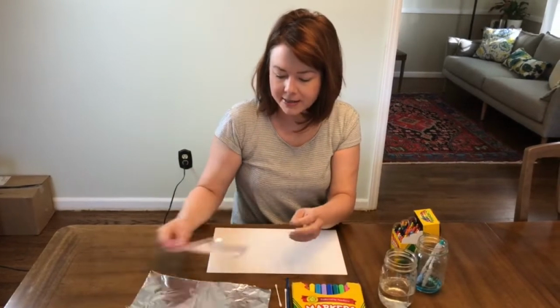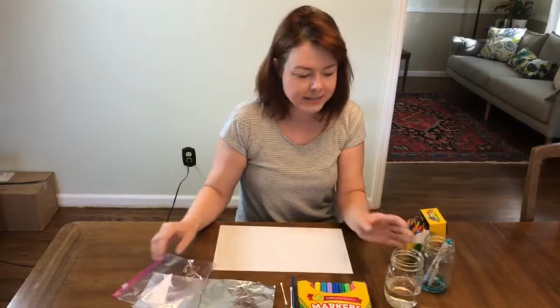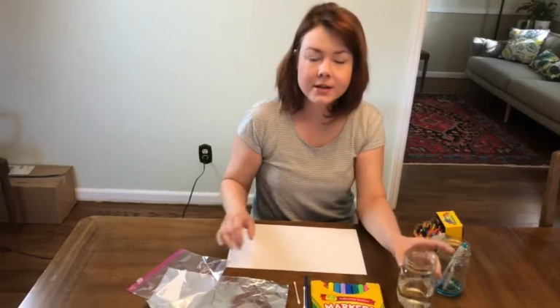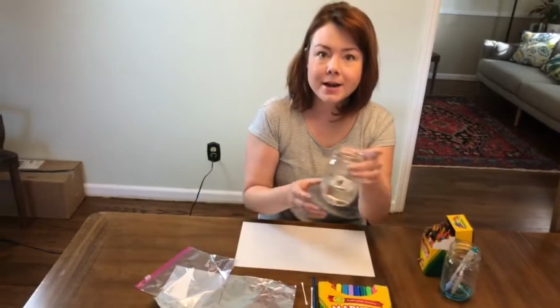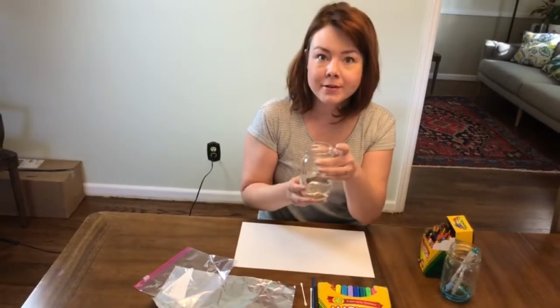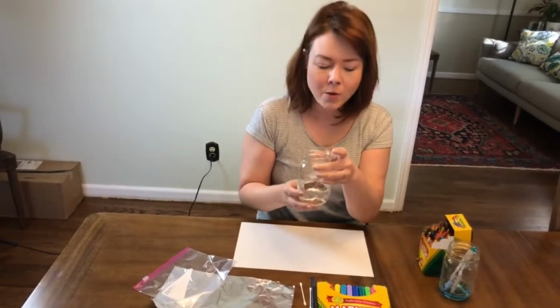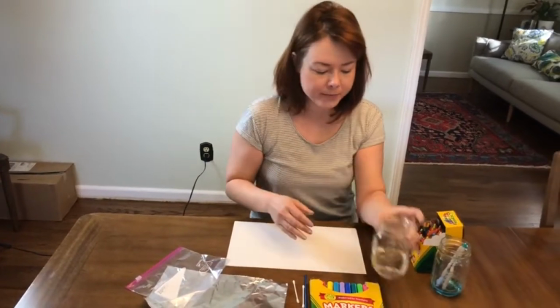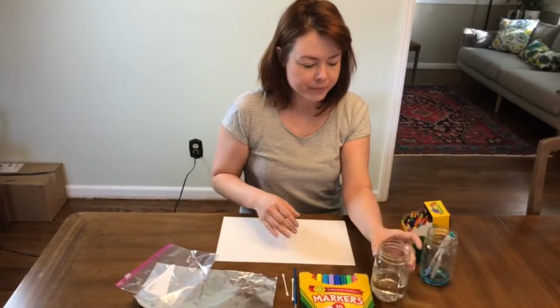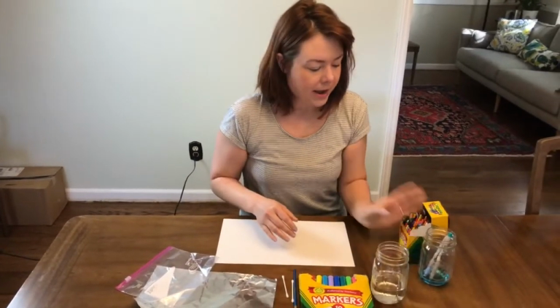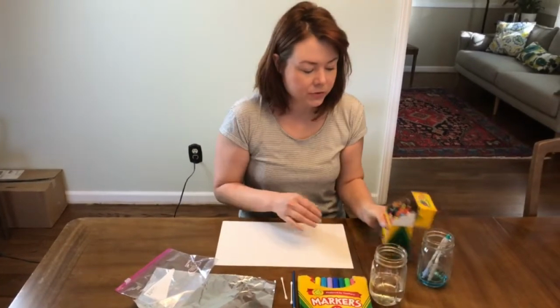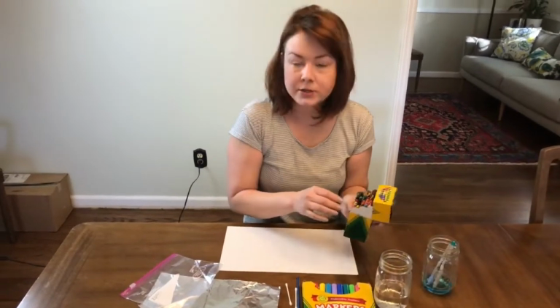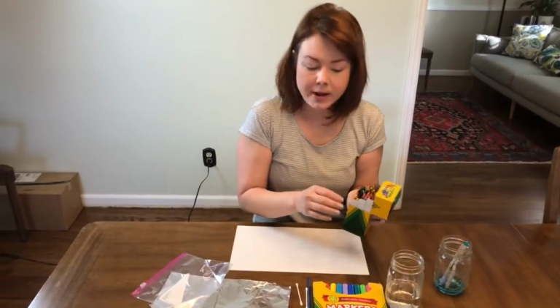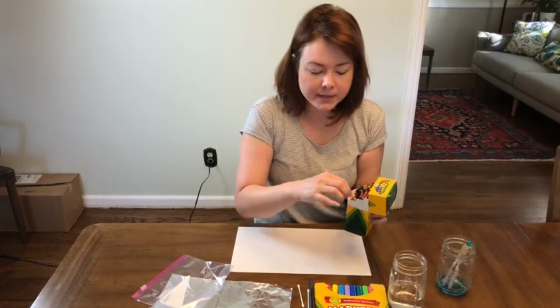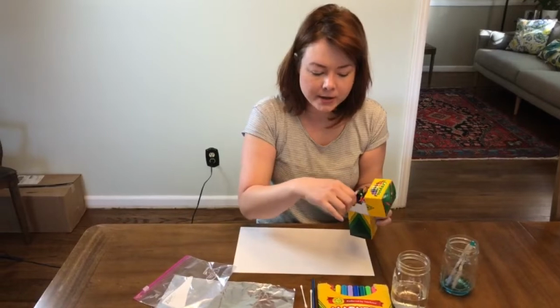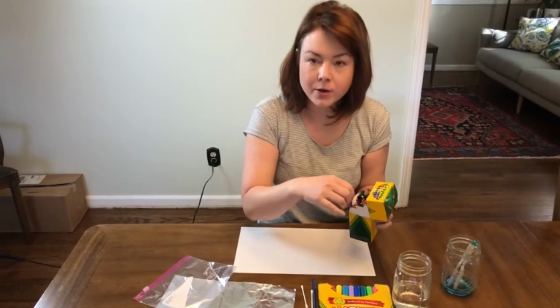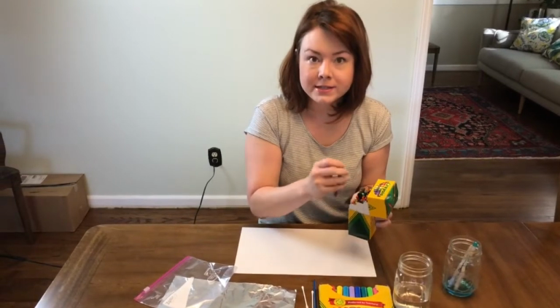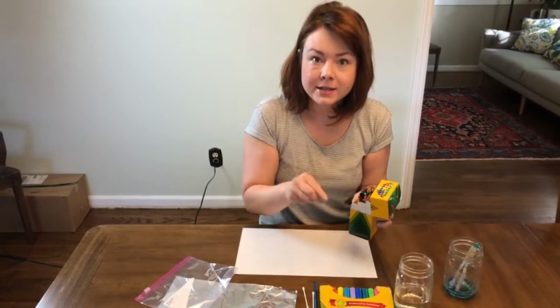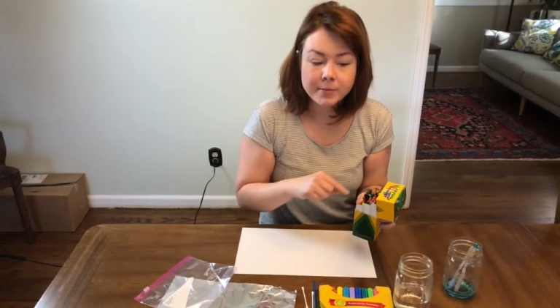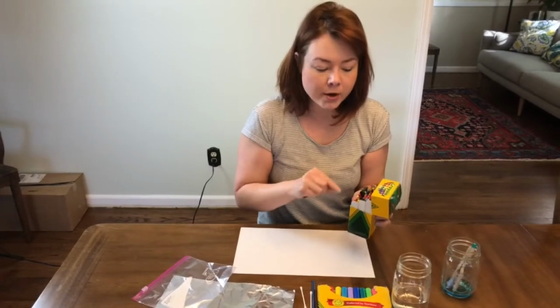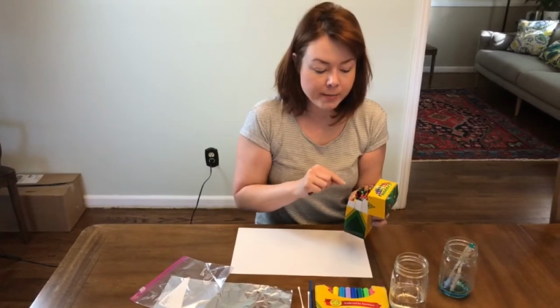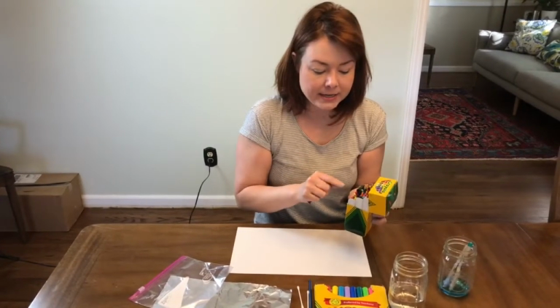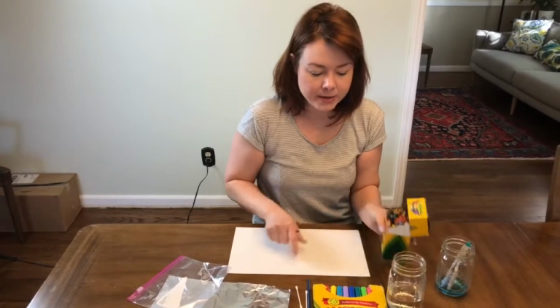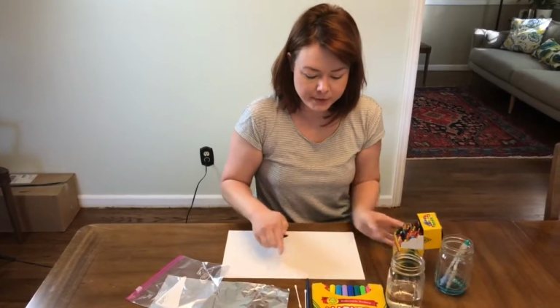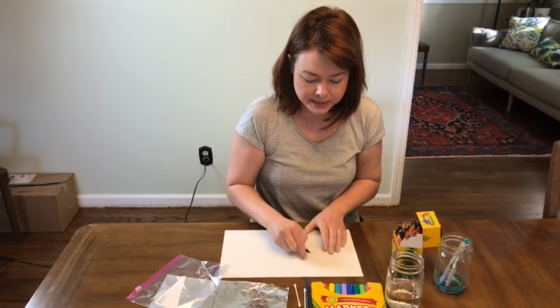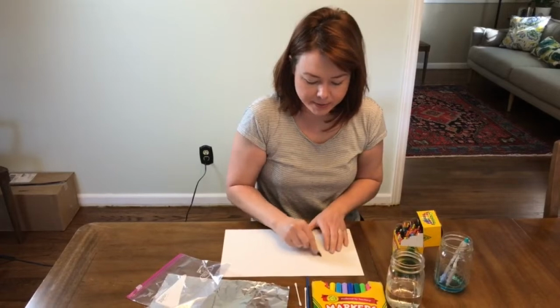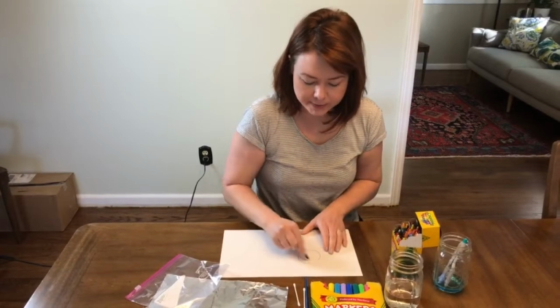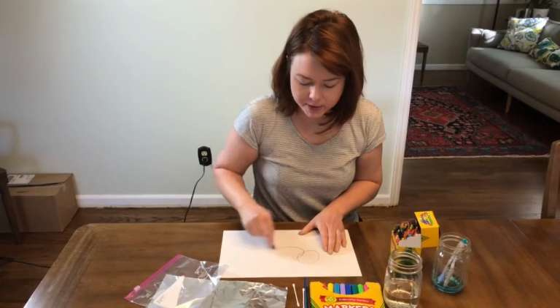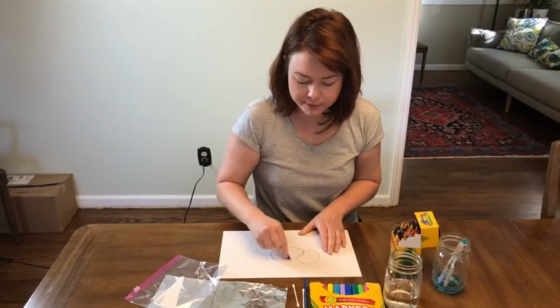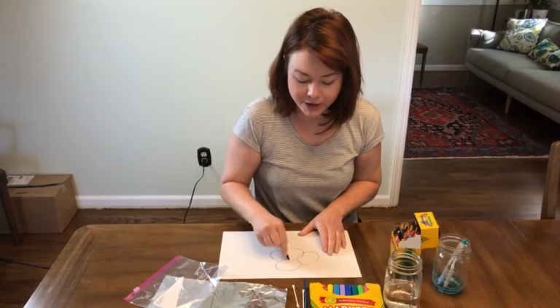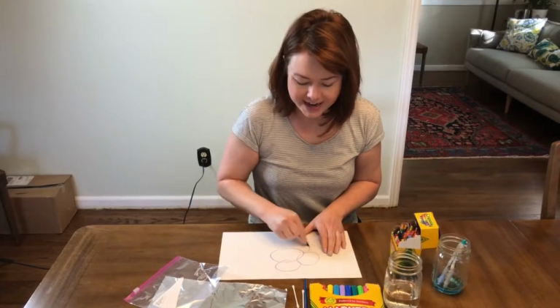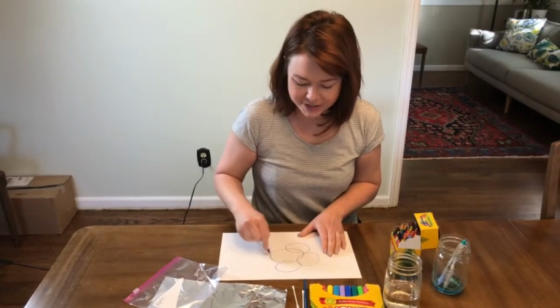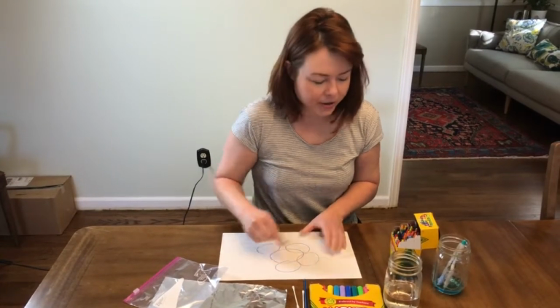The last thing you'll need is a cup of water. I've also chosen to use some crayons because crayons resist watercolor paint, so I'm gonna put a few designs on my paper with crayons before I start to use my markers.